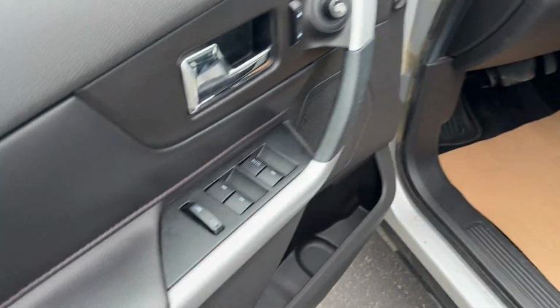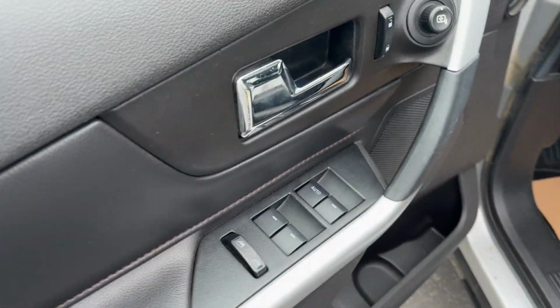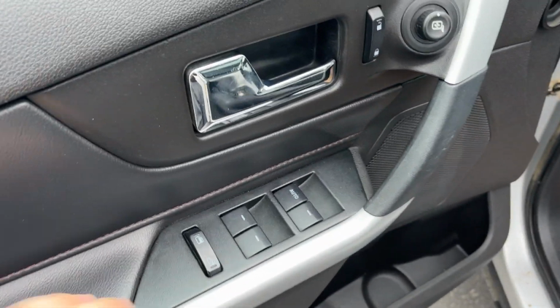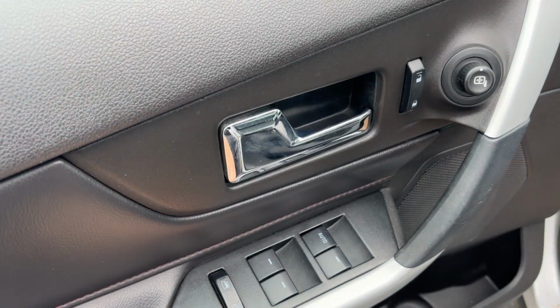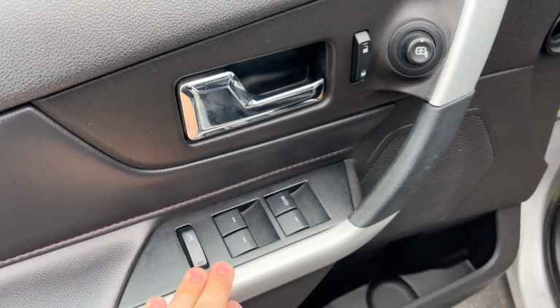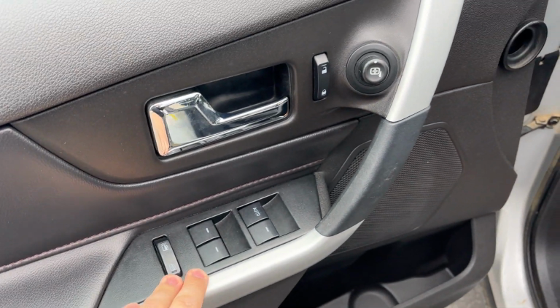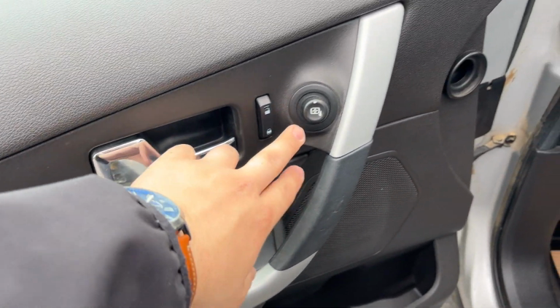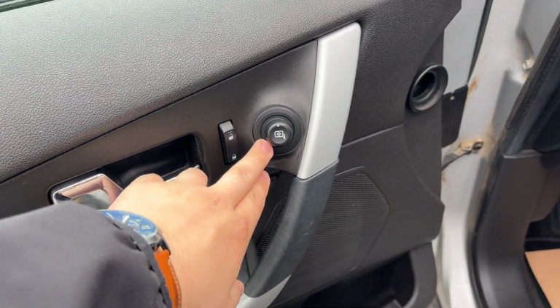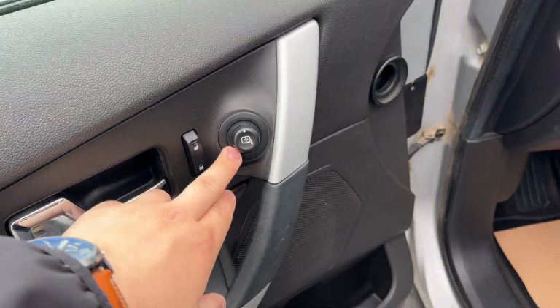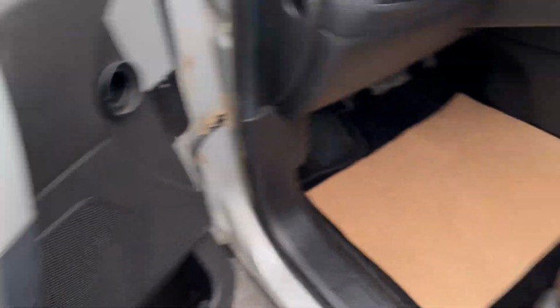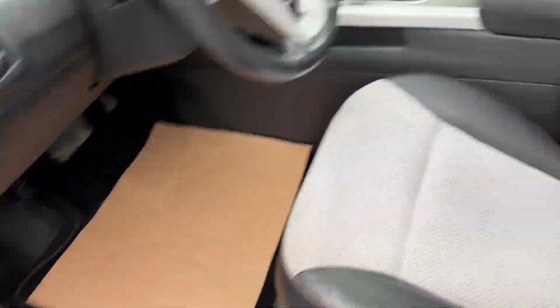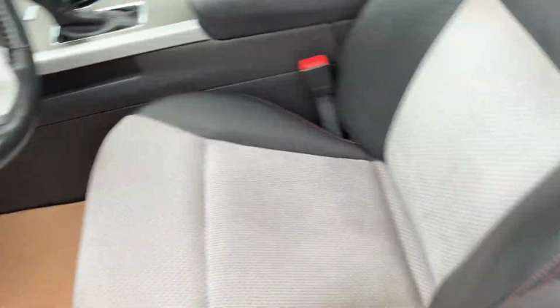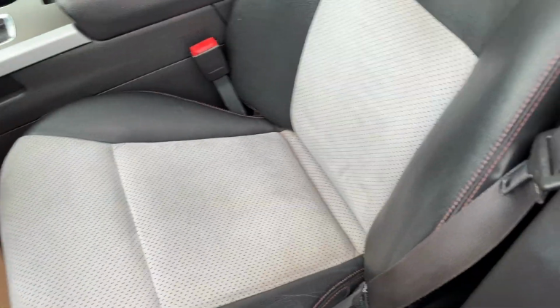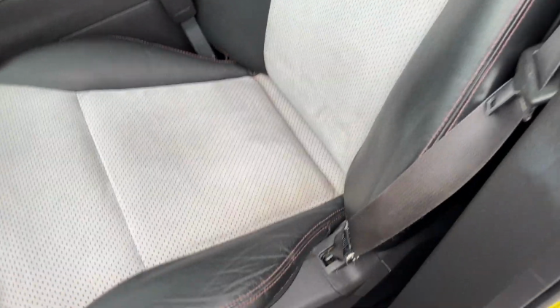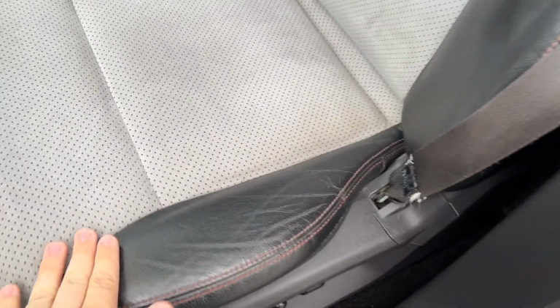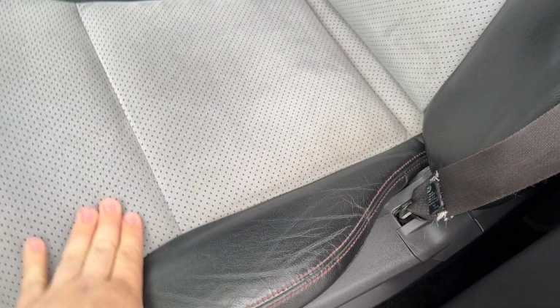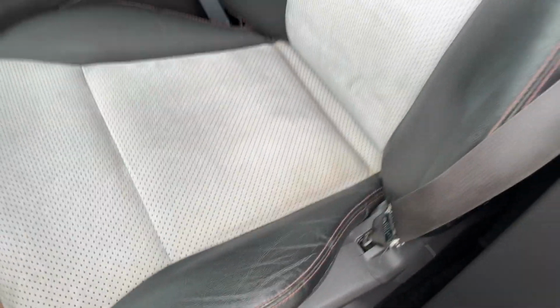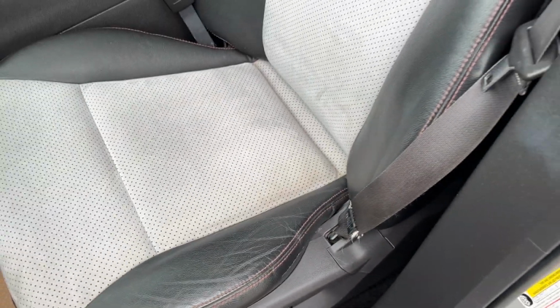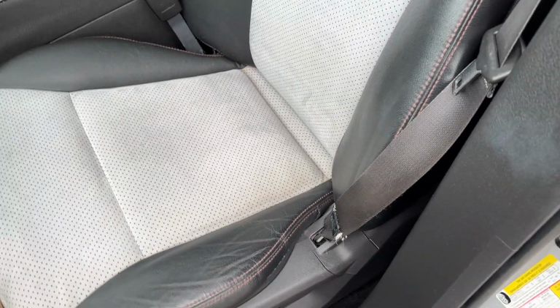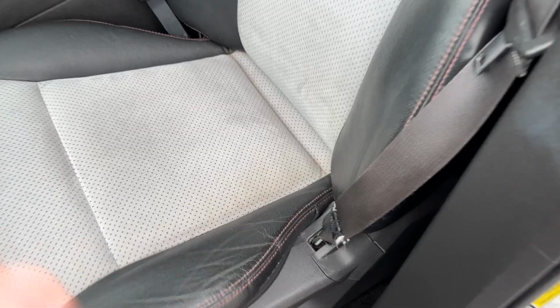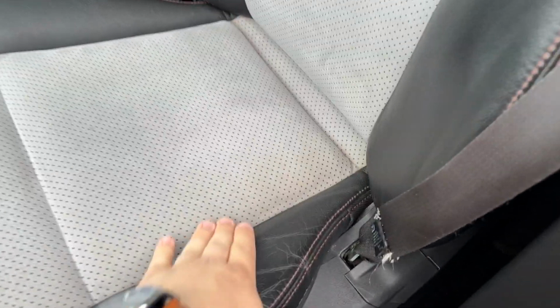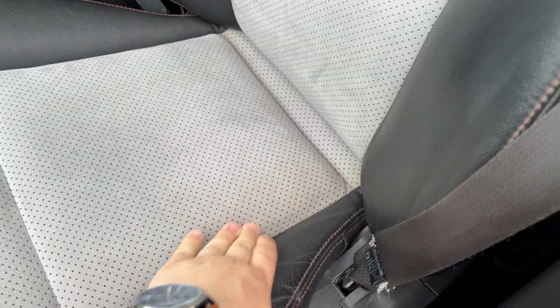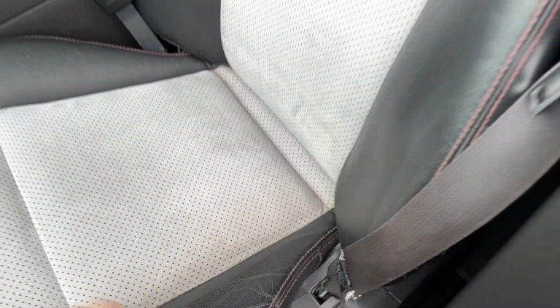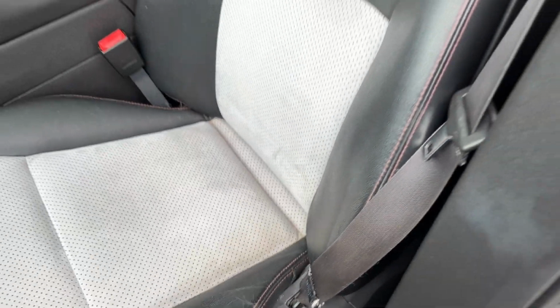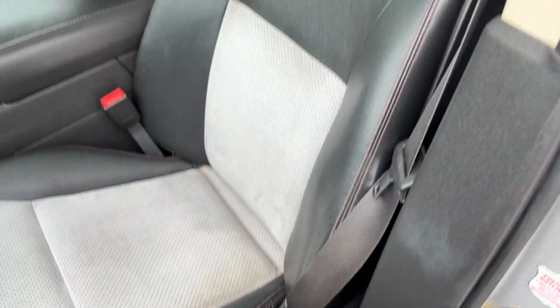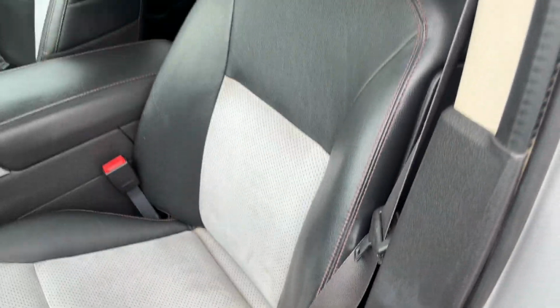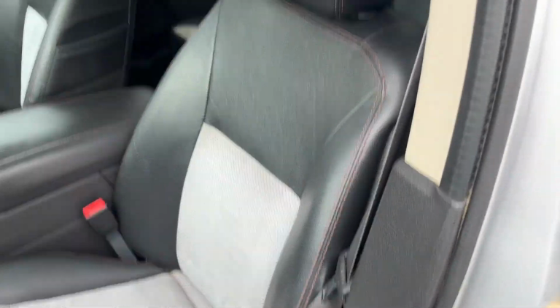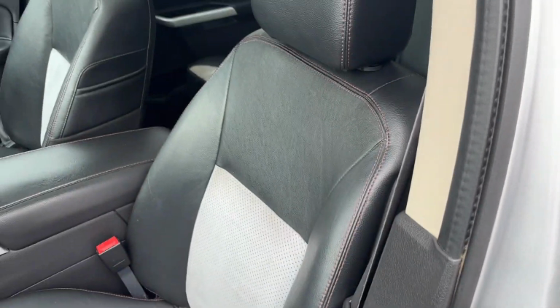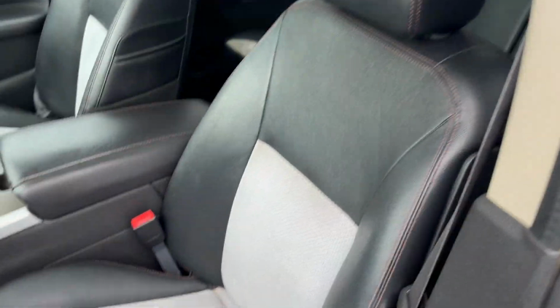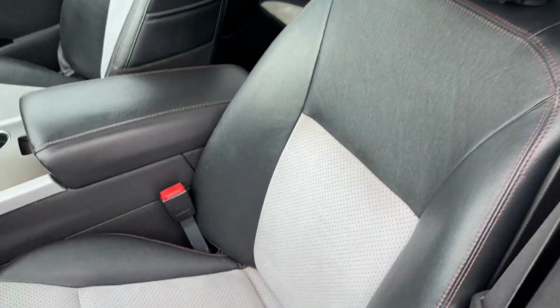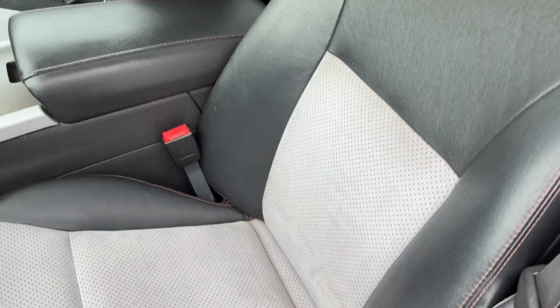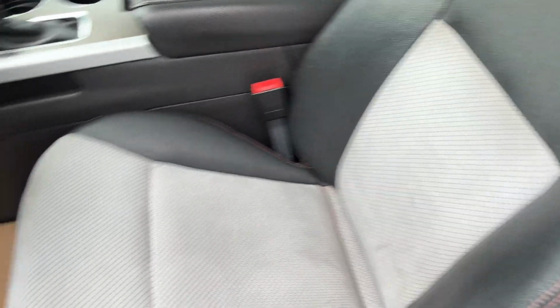On the inside, you have your window controls on the door as well as the mirror adjustment. This has got a leather and cloth mix. They have been cleaned — there is some staining that's not able to come out, but they are really comfortable seats.